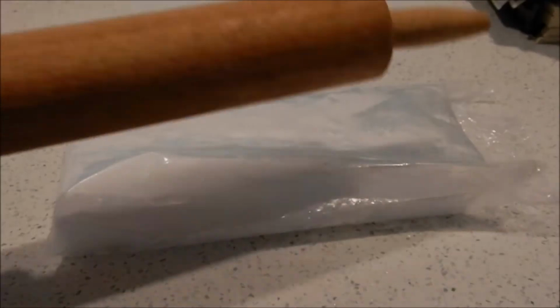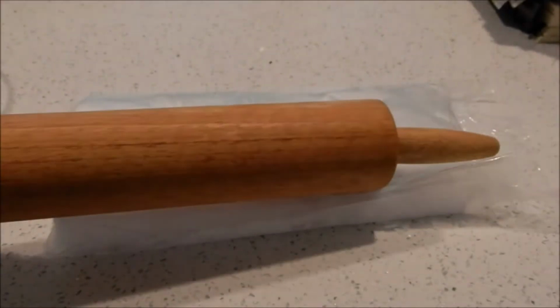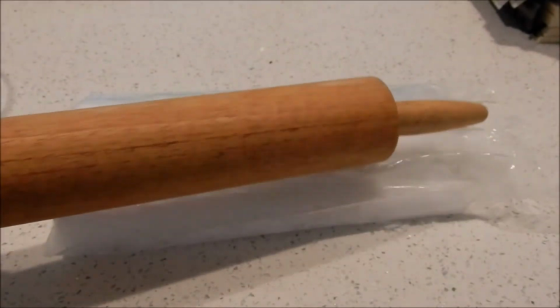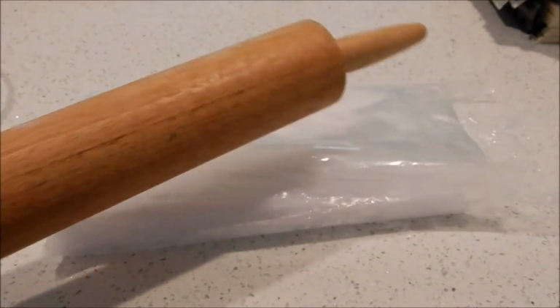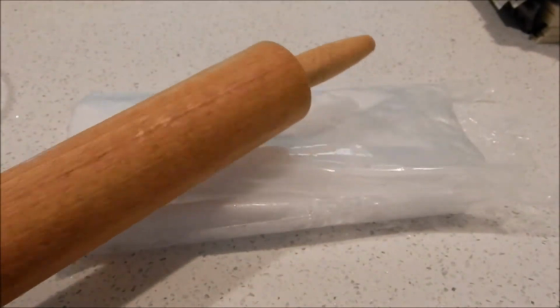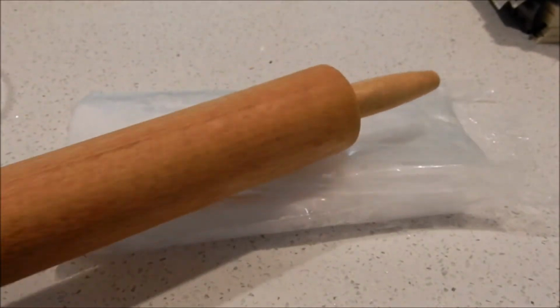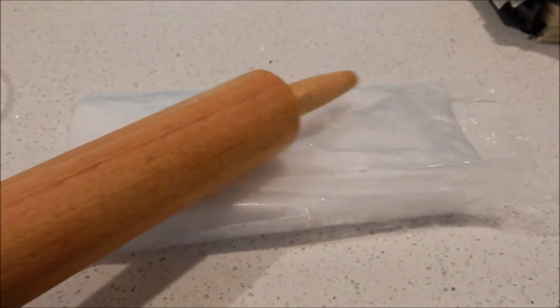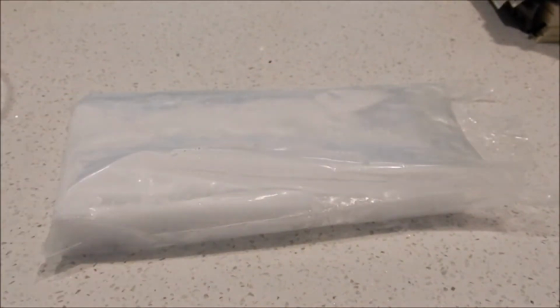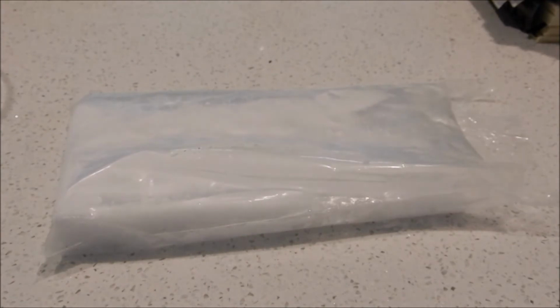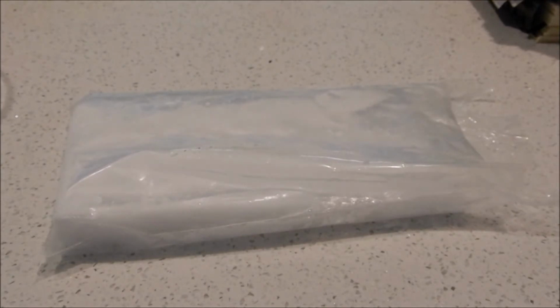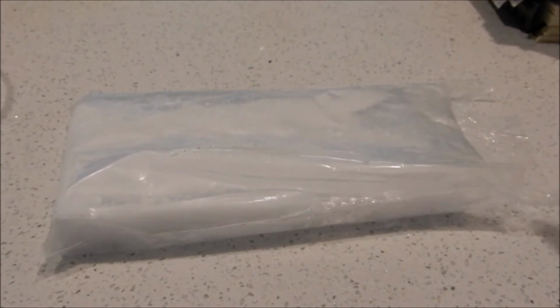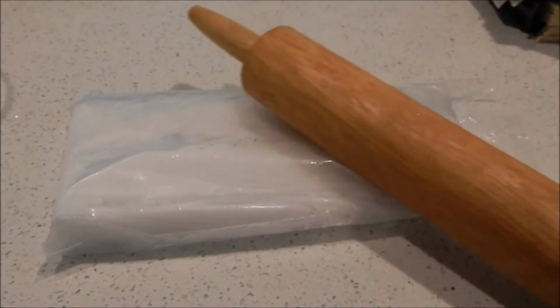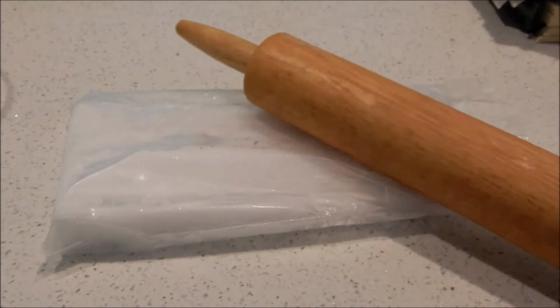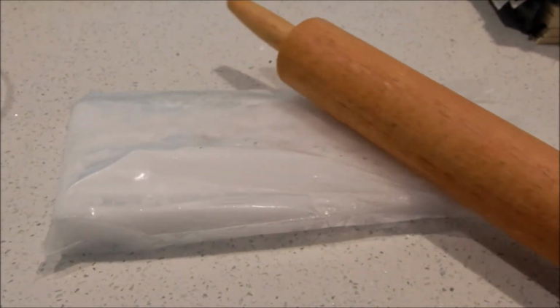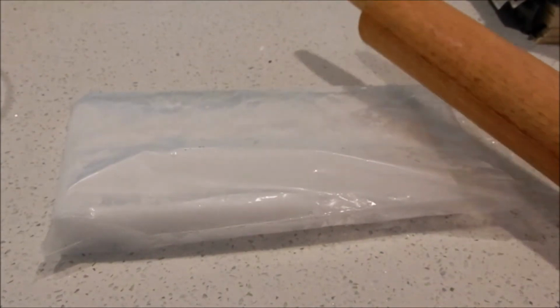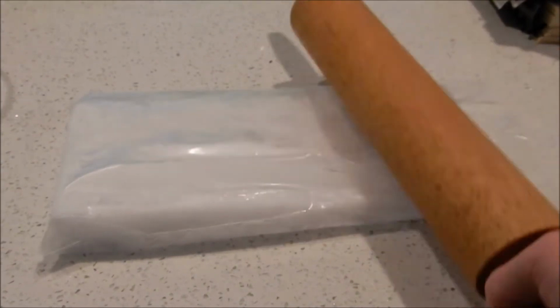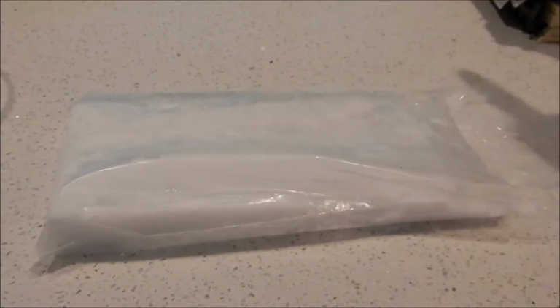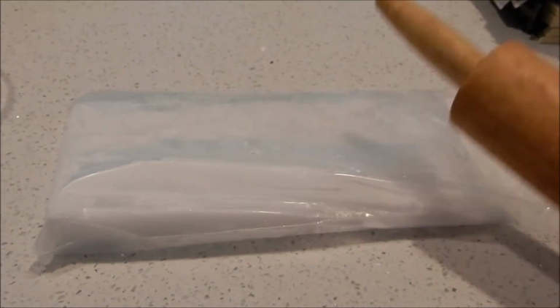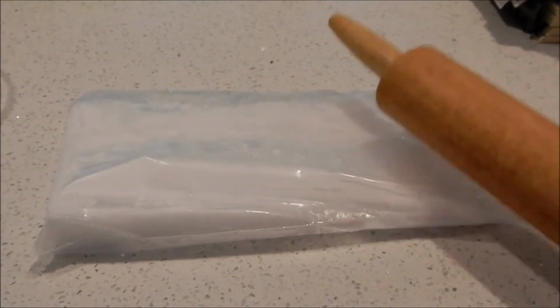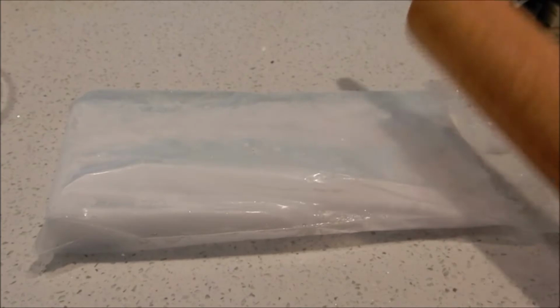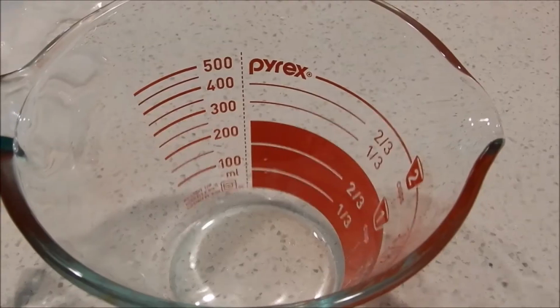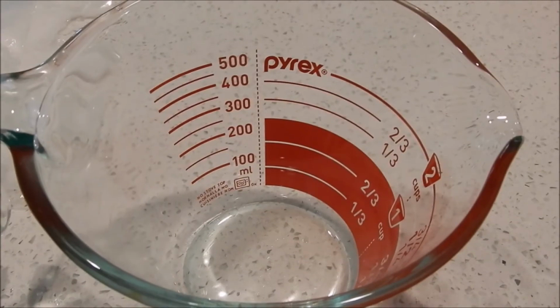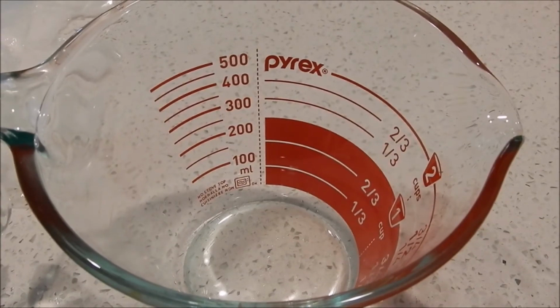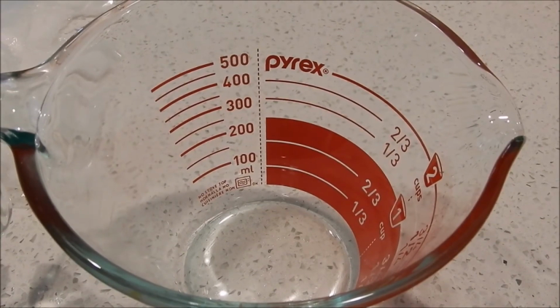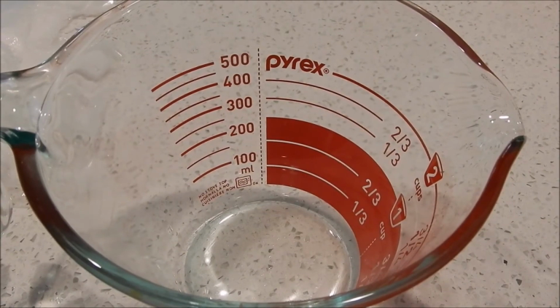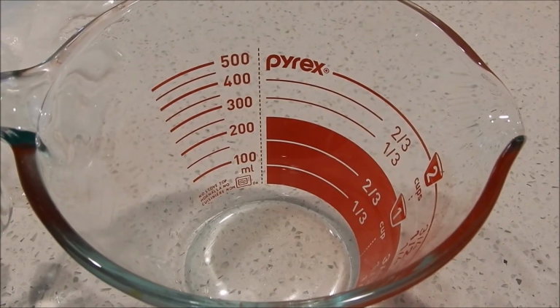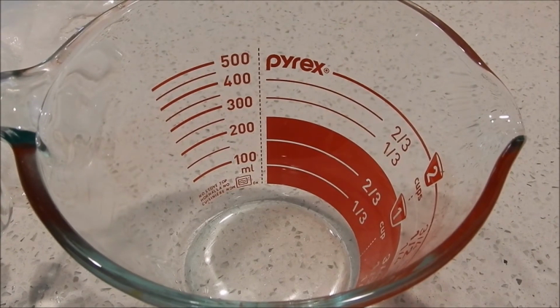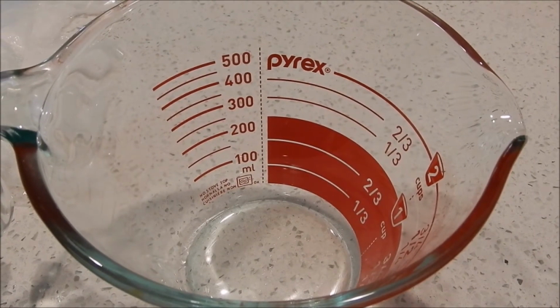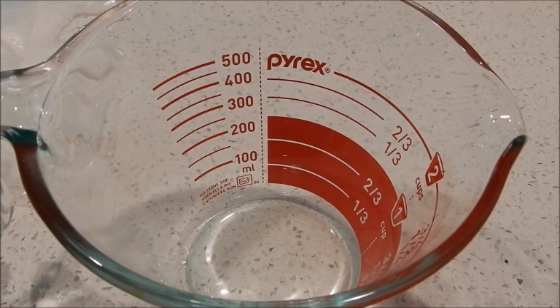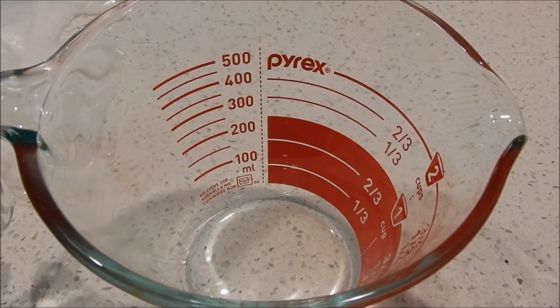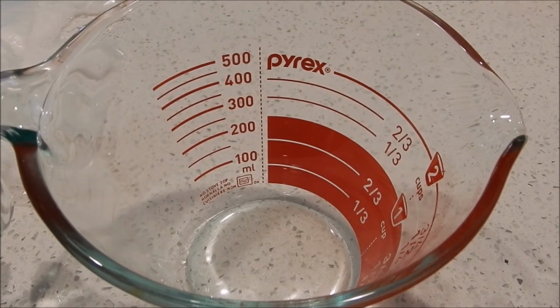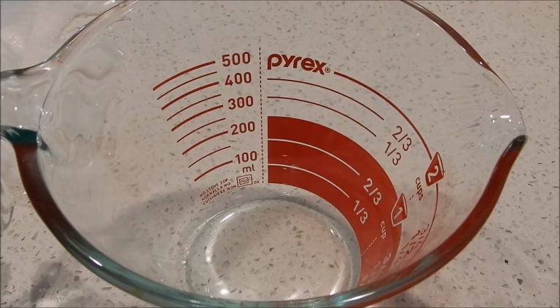Here's a rolling pin and I'm going to smash it a few times to make some powdered or chunky dry ice. All right, now that I've finished smashing it to some powder, let's add it to this pyrex measuring cup.